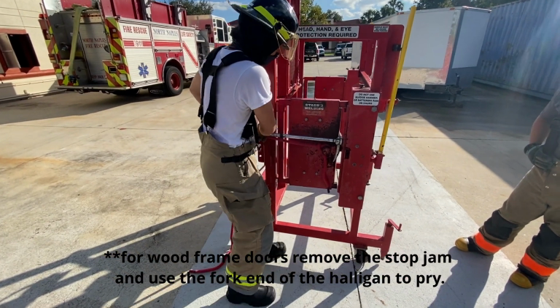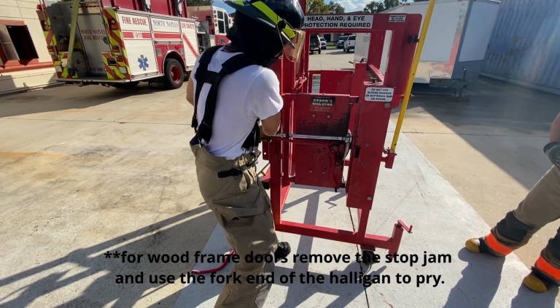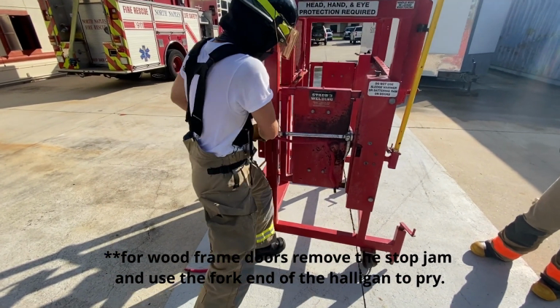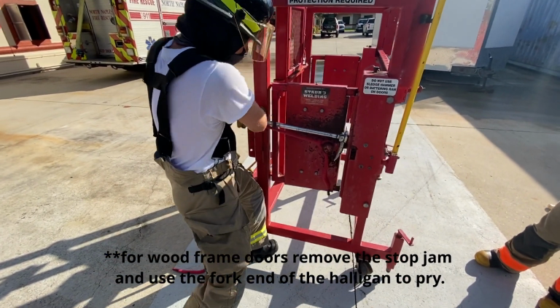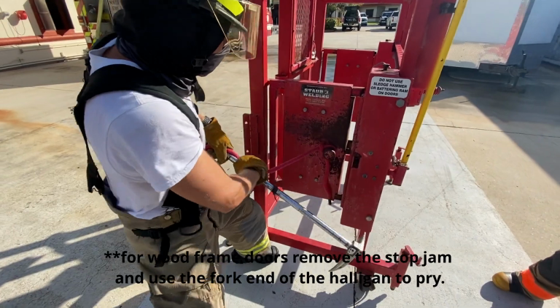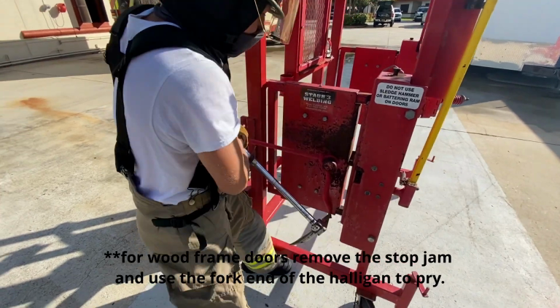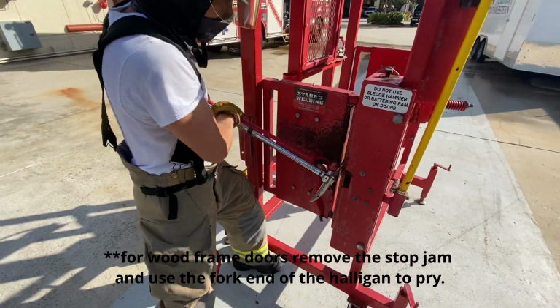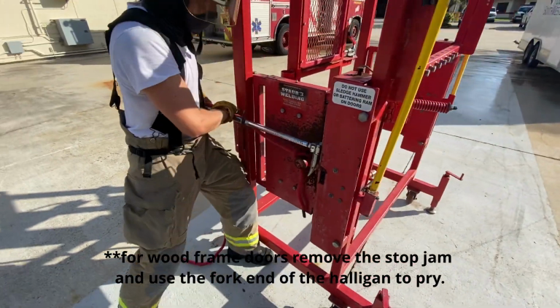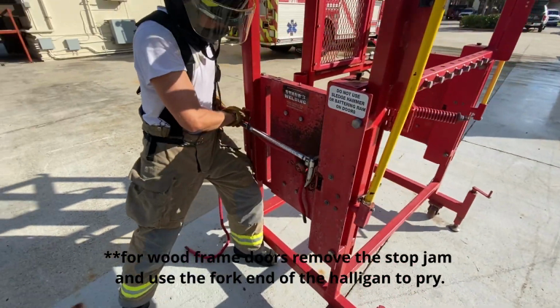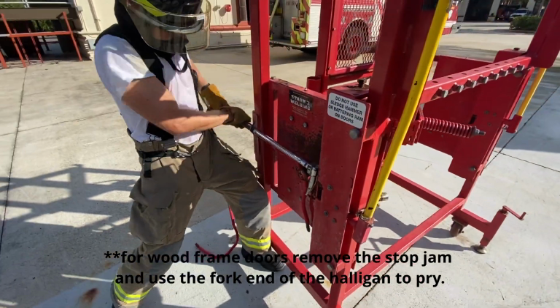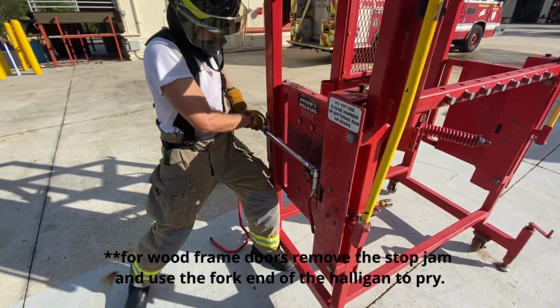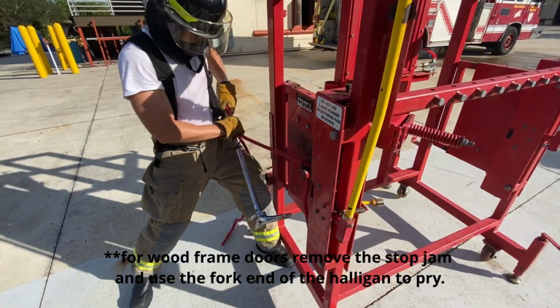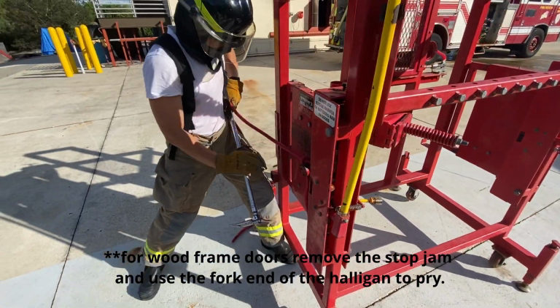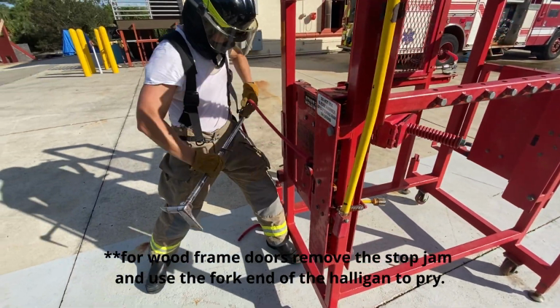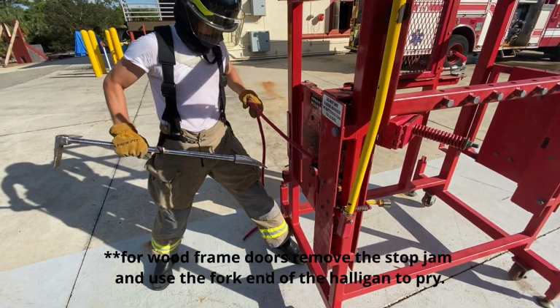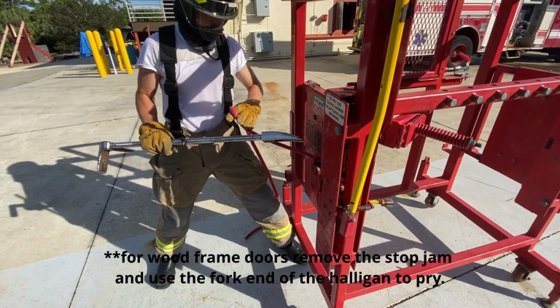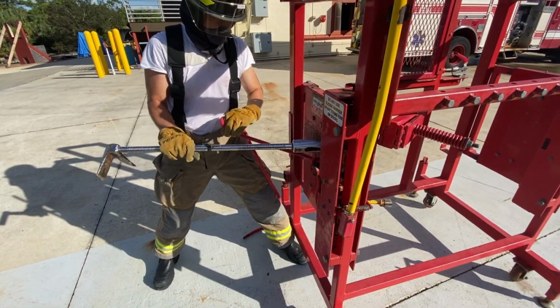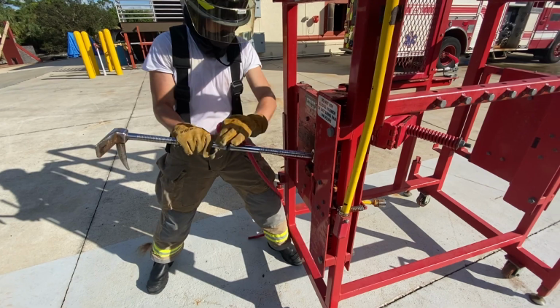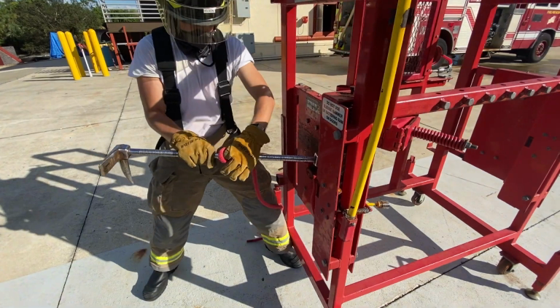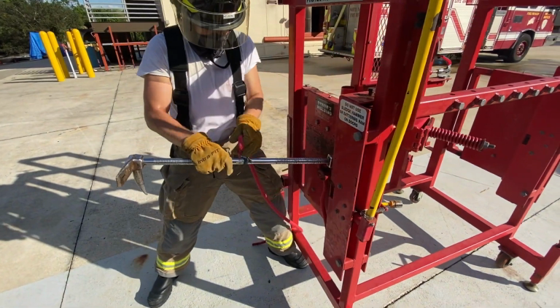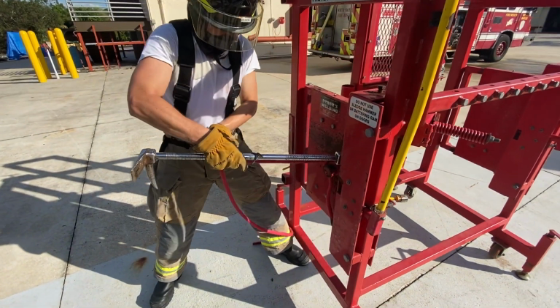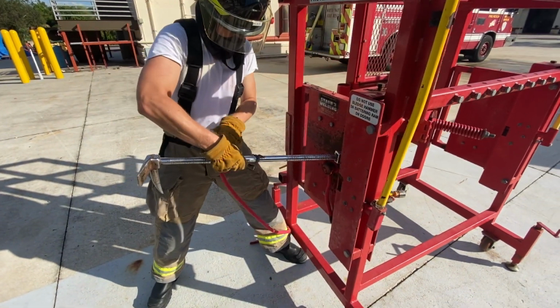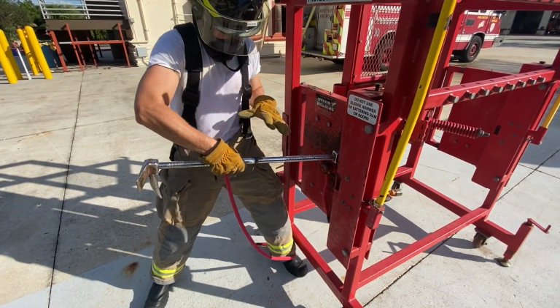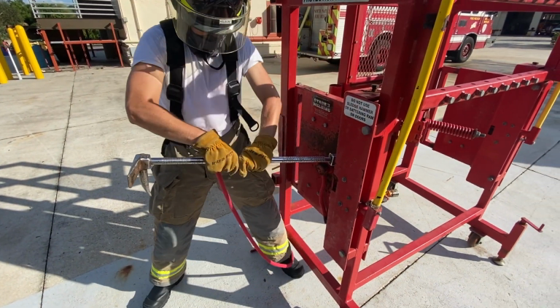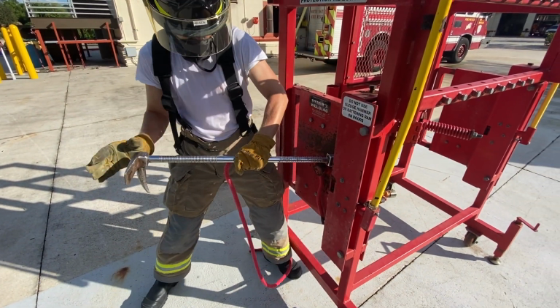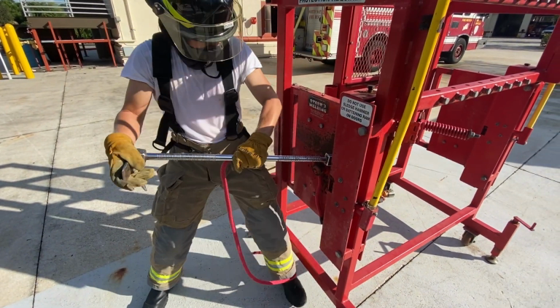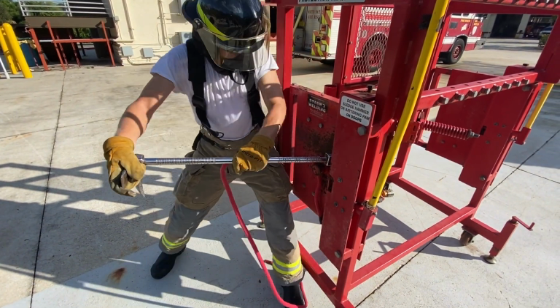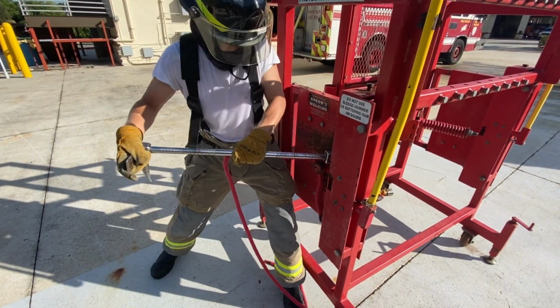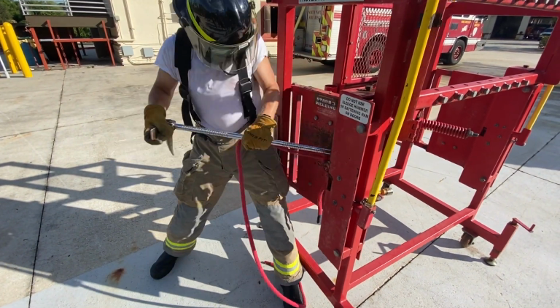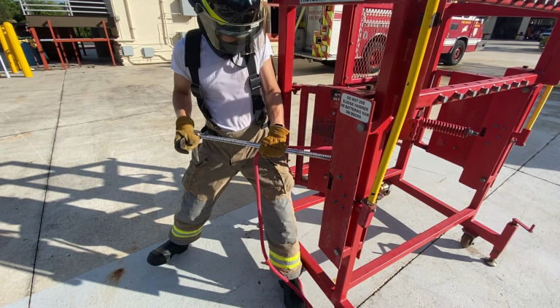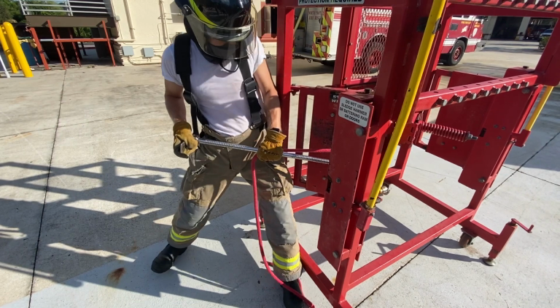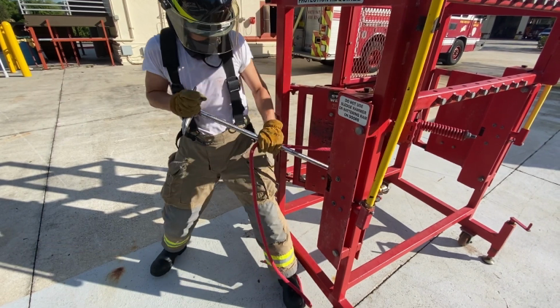Insert the adz or blade of the halligan between the door and the jamb near the lock. Make sure to pry to separate the door and the jamb to create an accessible void. To open the door, alter it to the fork end, to pry or push the door until you clear the receiver.